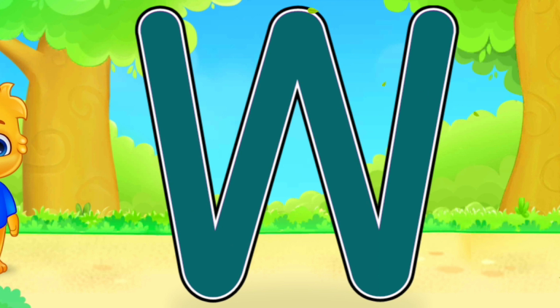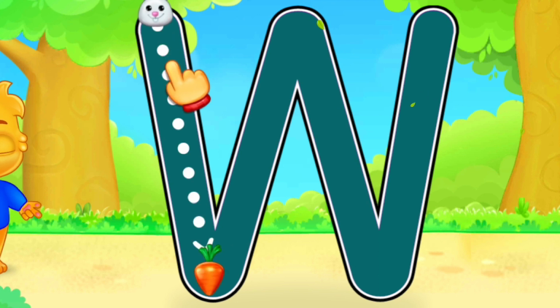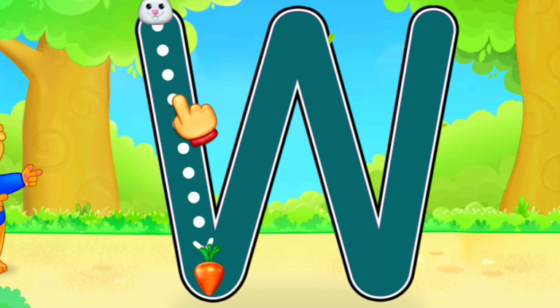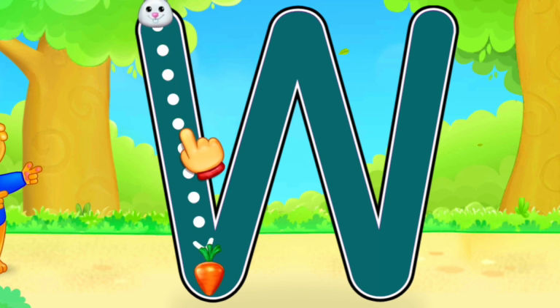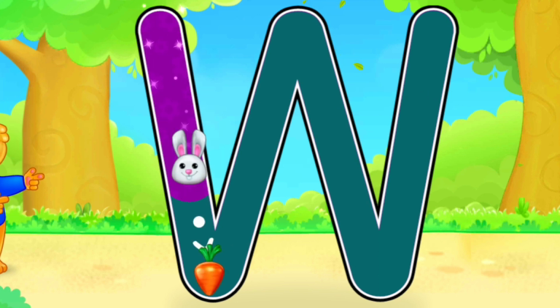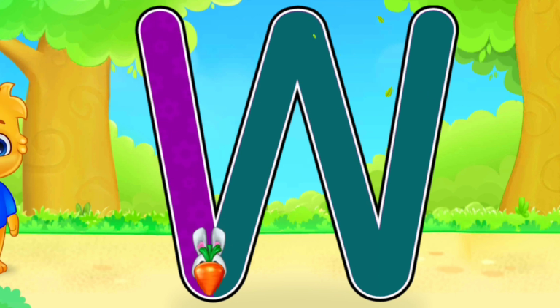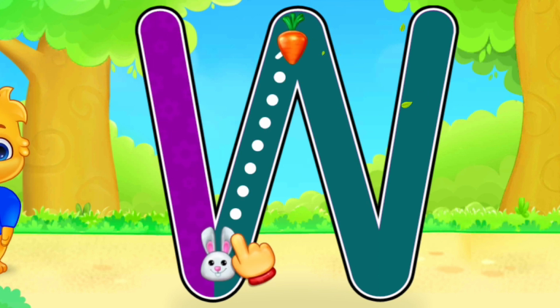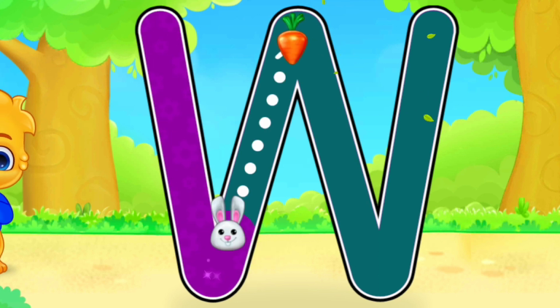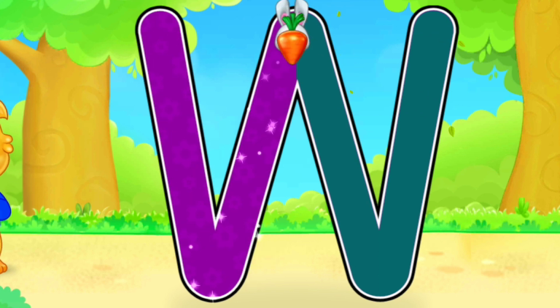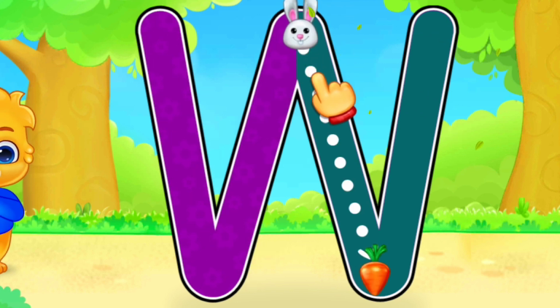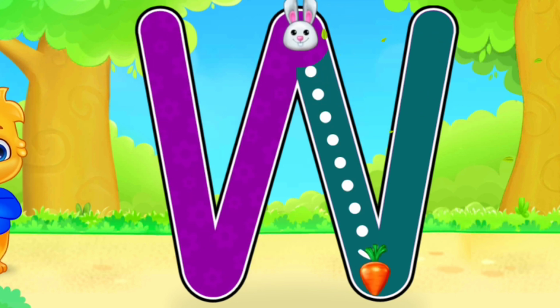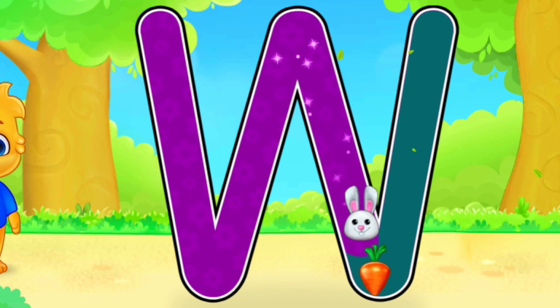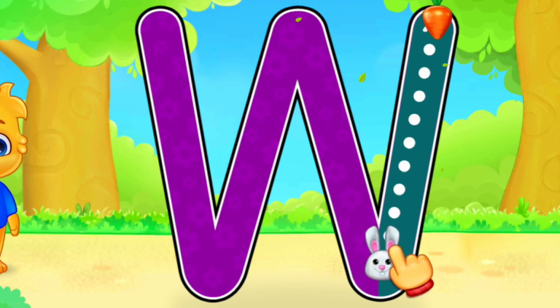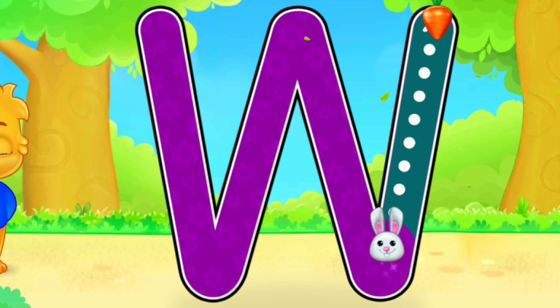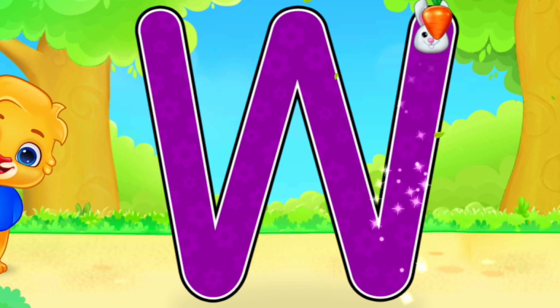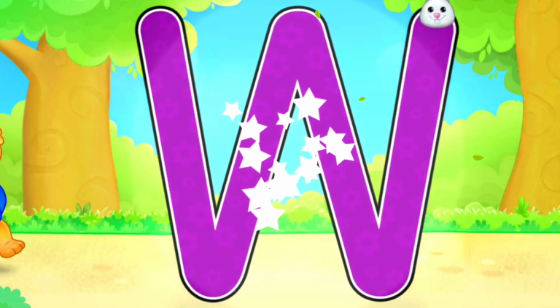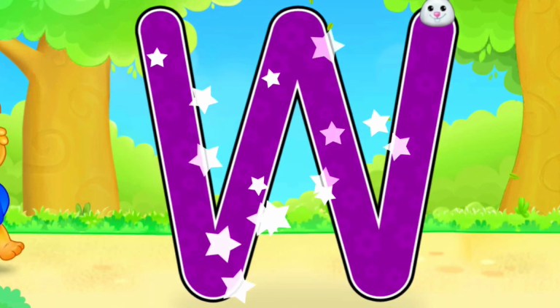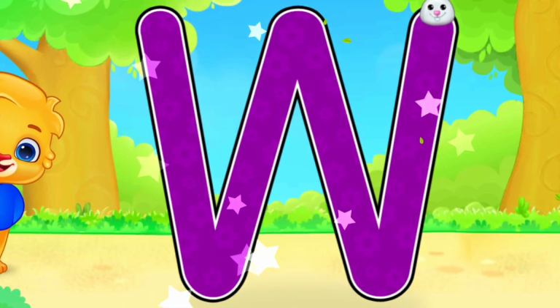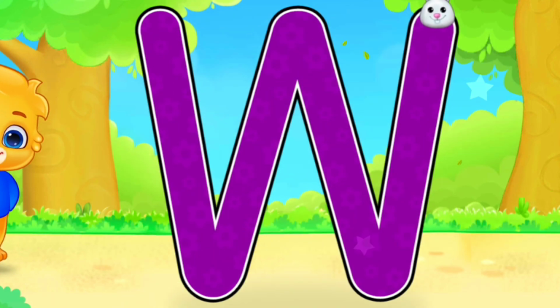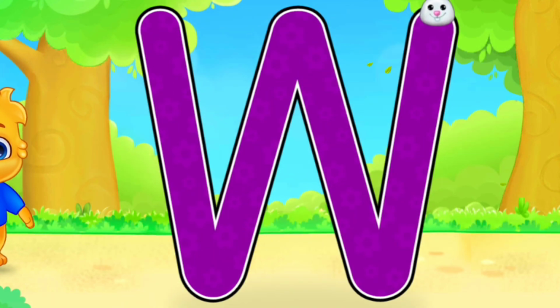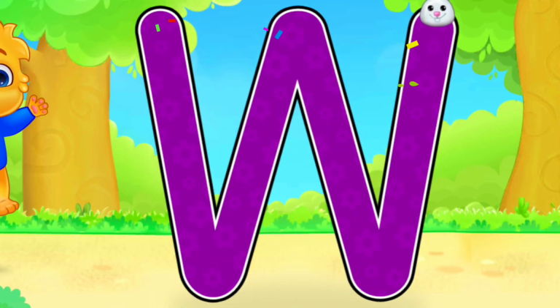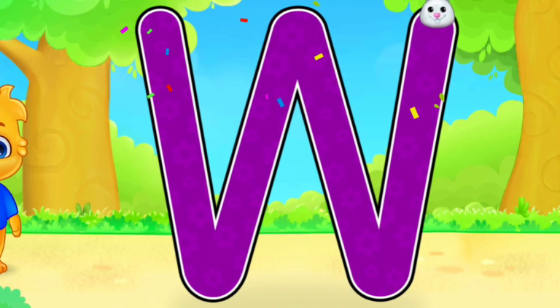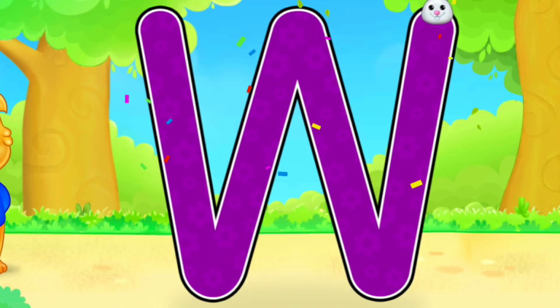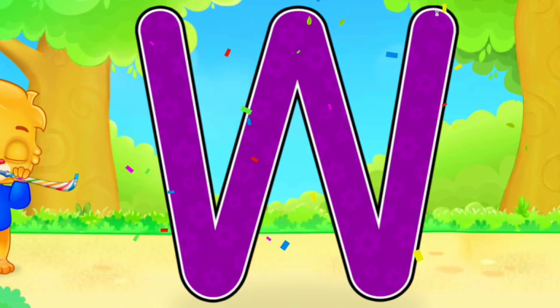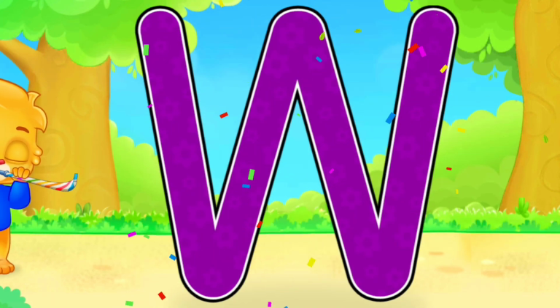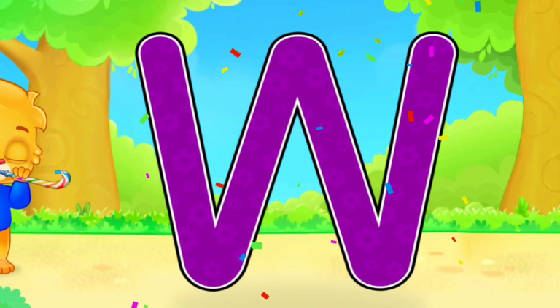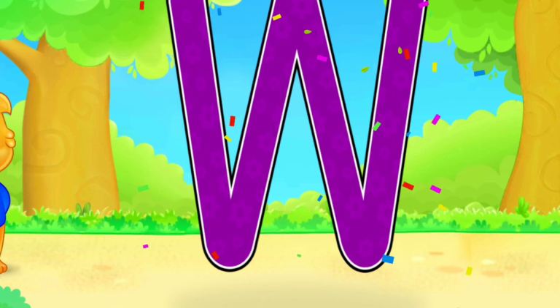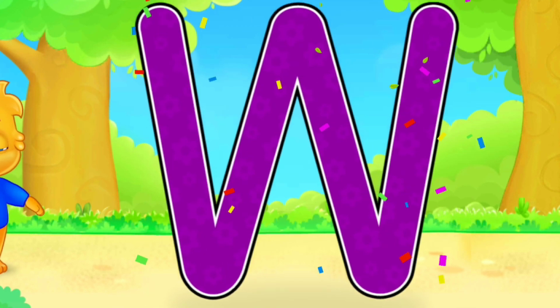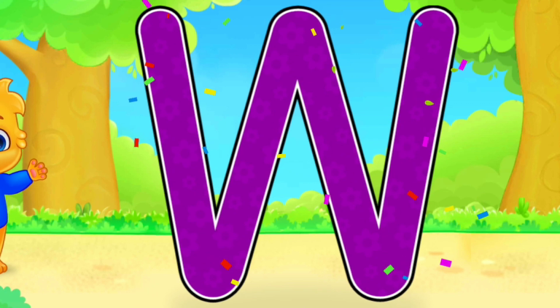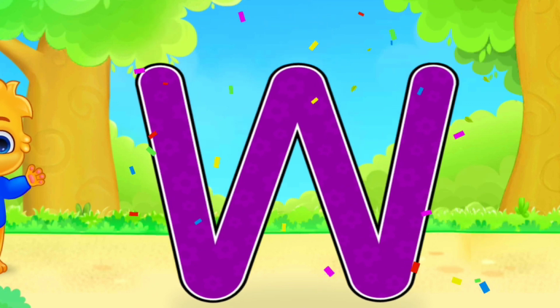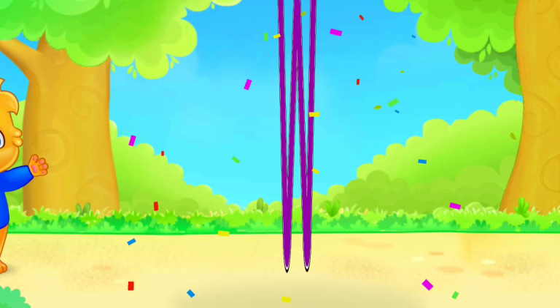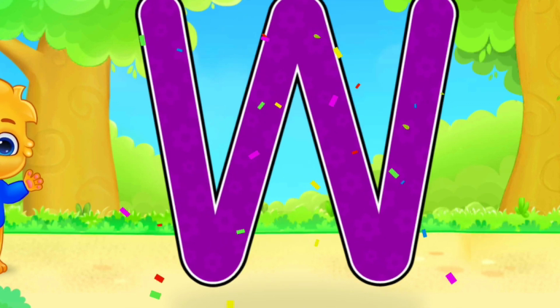W! Good job! Fantastic! Perfect! Amazing! W is for Whistle.